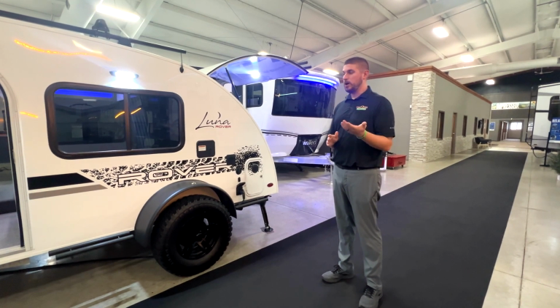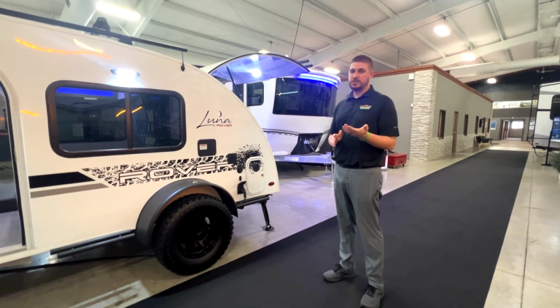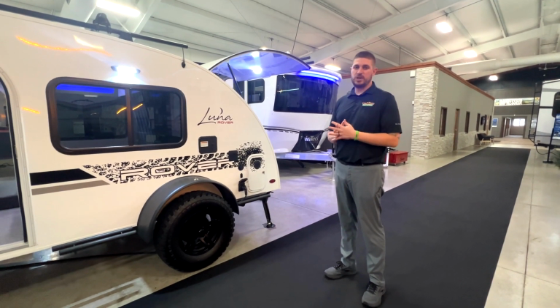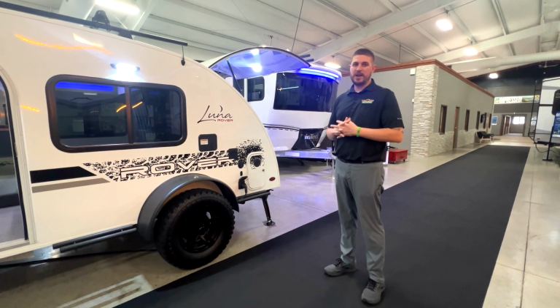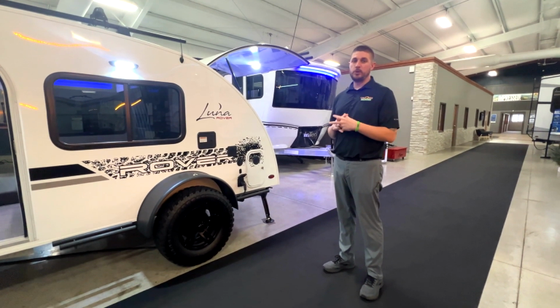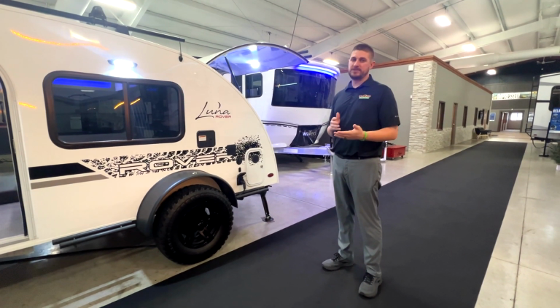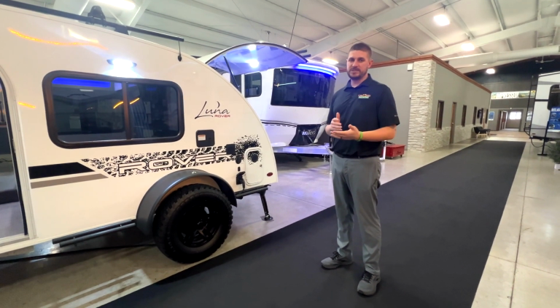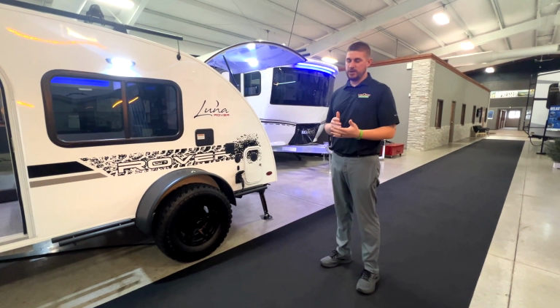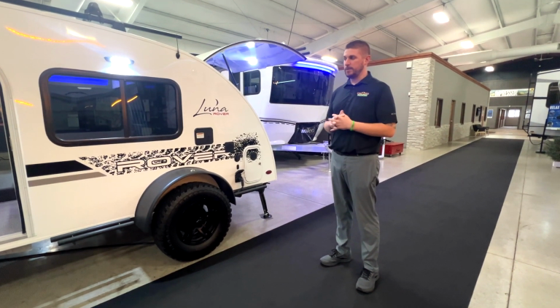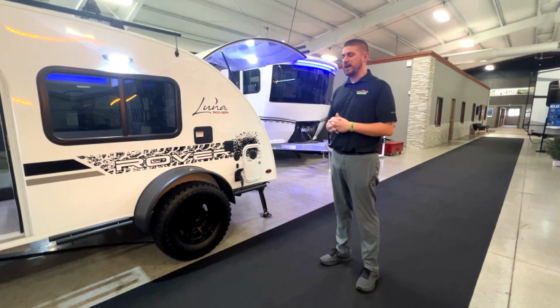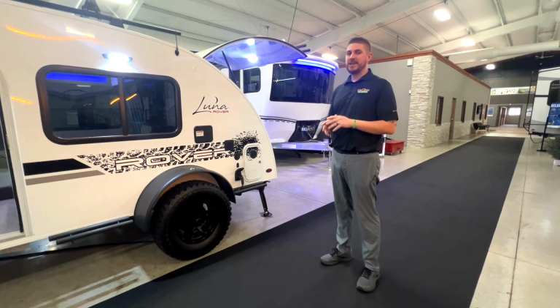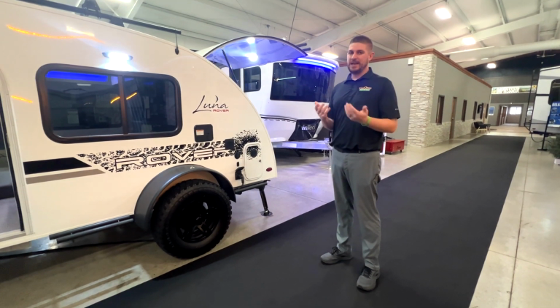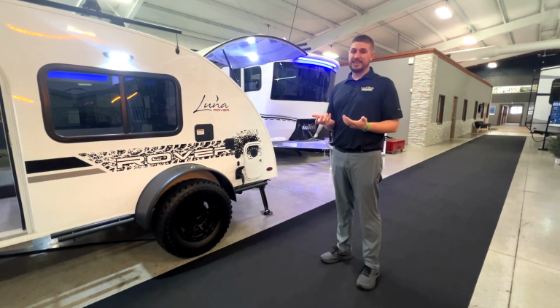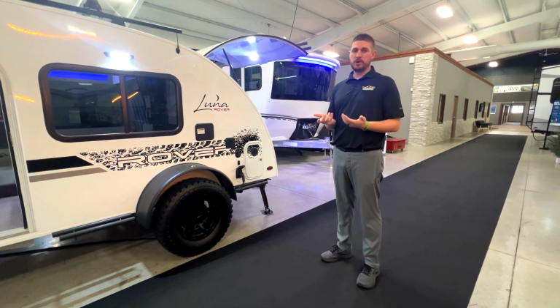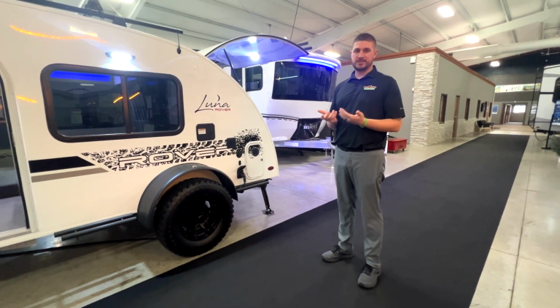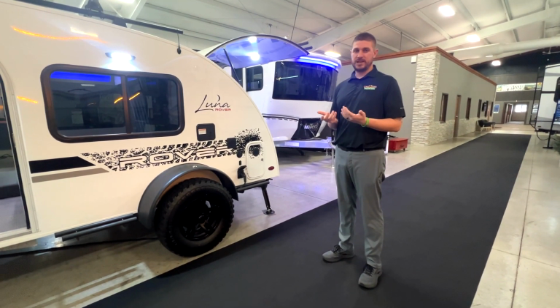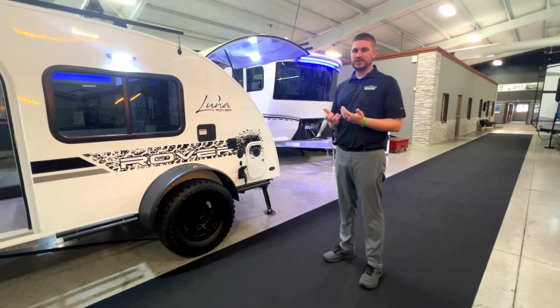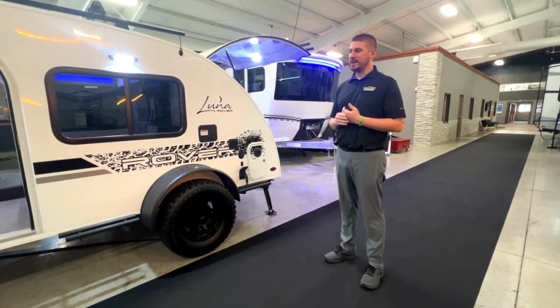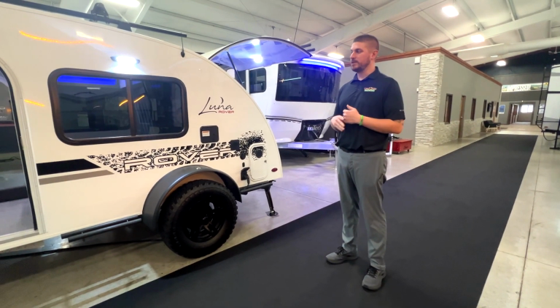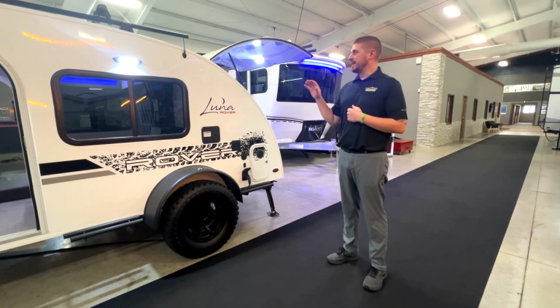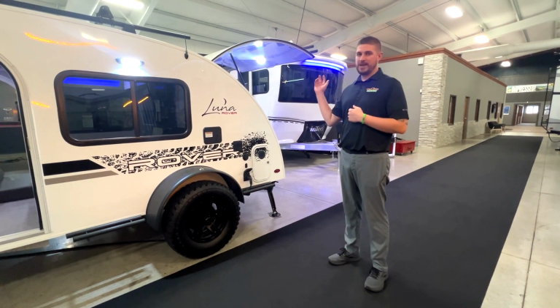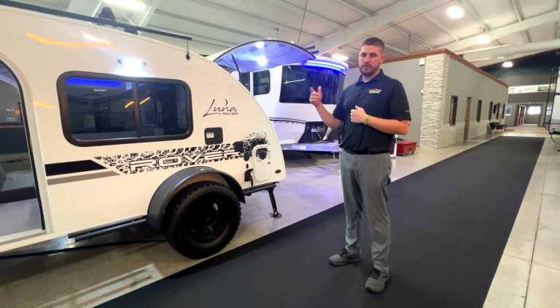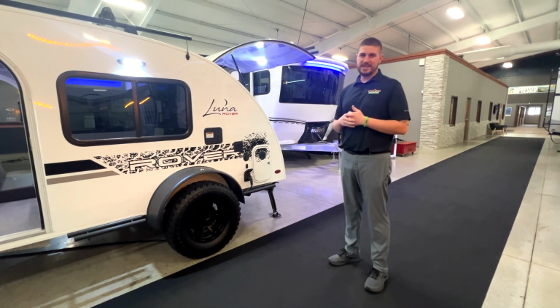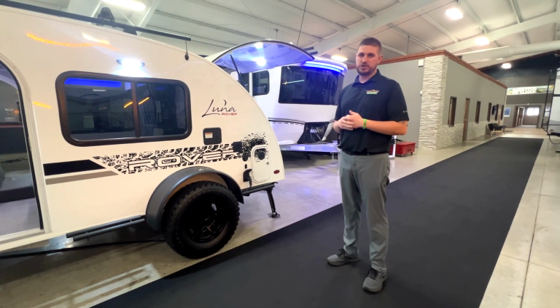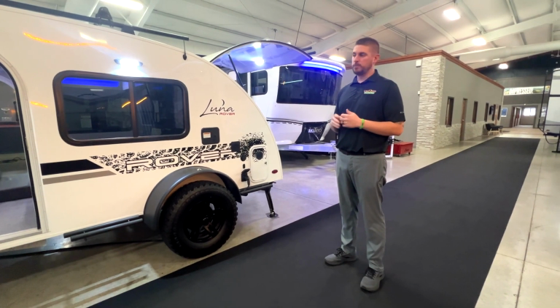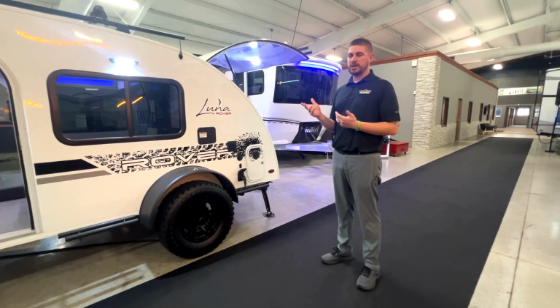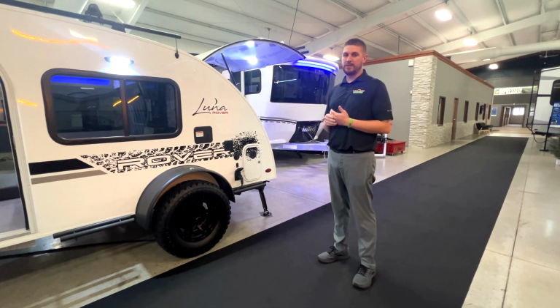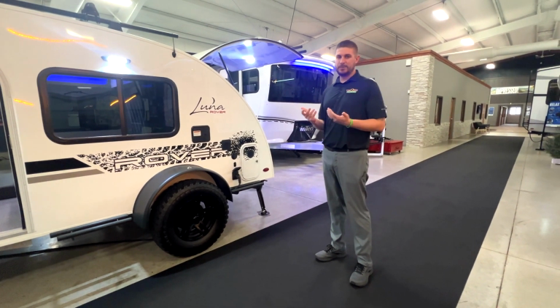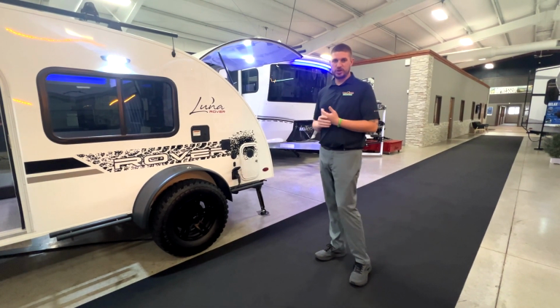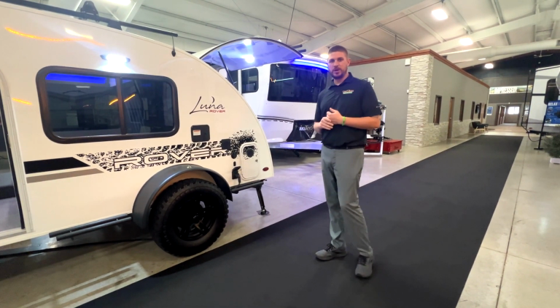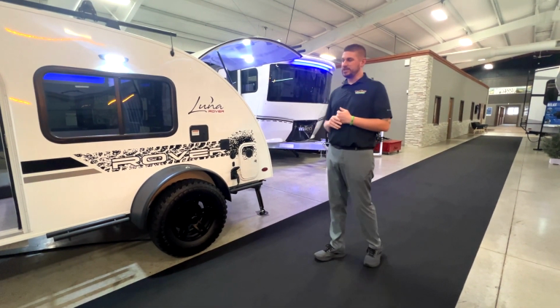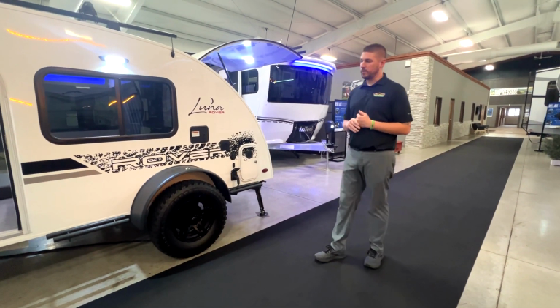Also want to let you guys know we are having an open house this Saturday from 9 to 5. Extended show pricing on some select units in stock here. We have several of these Intechs in the showroom — come check them out and see what kind of show deal we can put together for you.